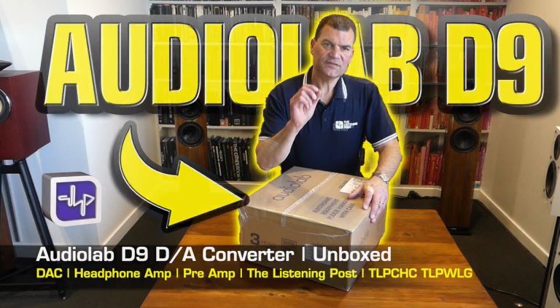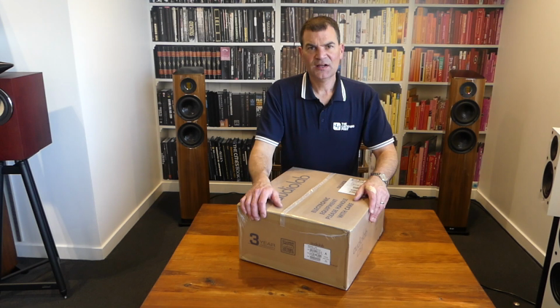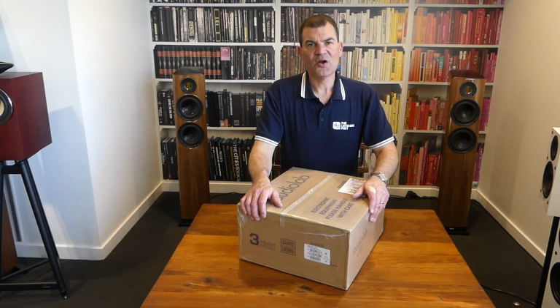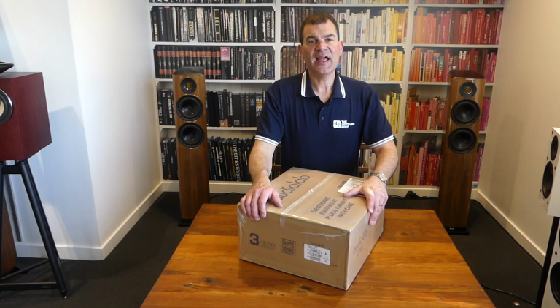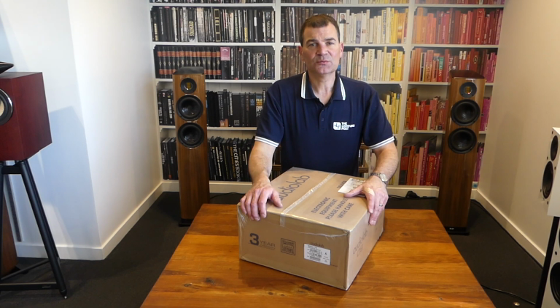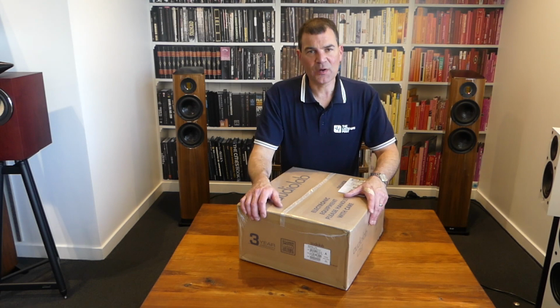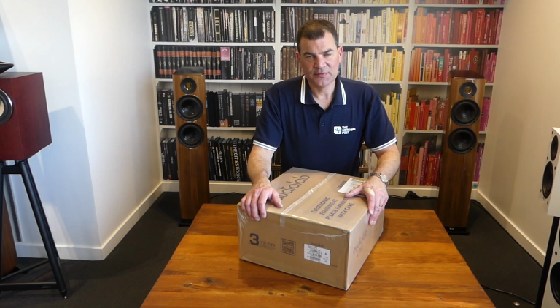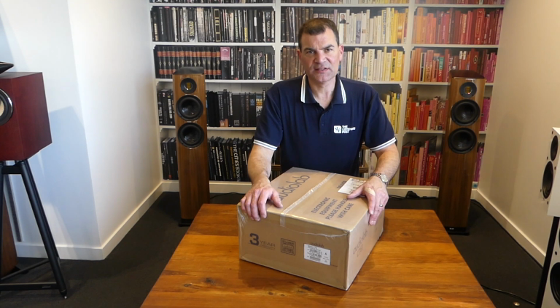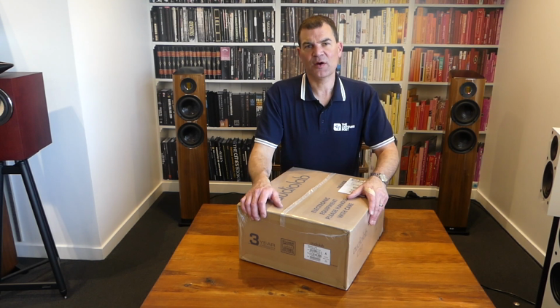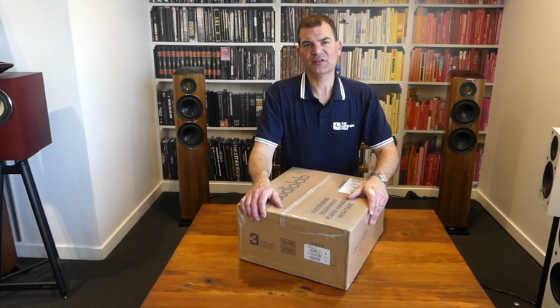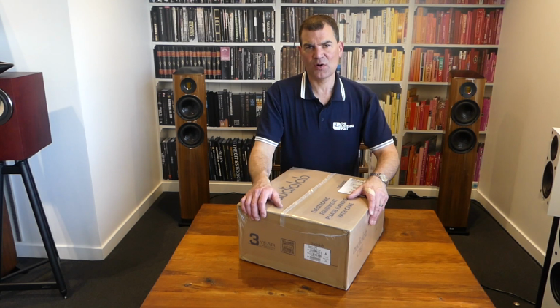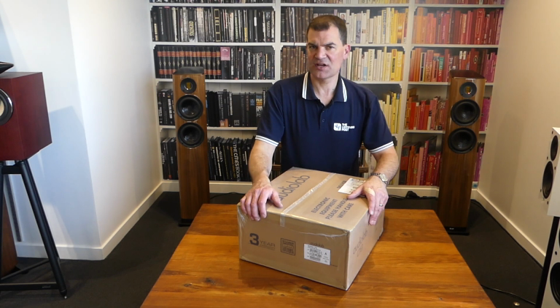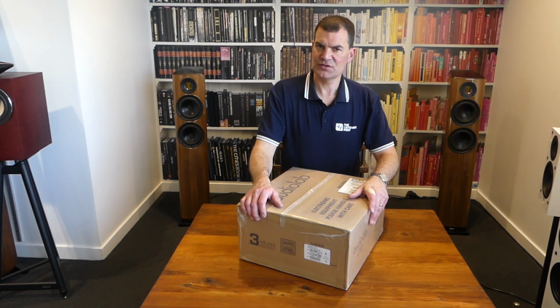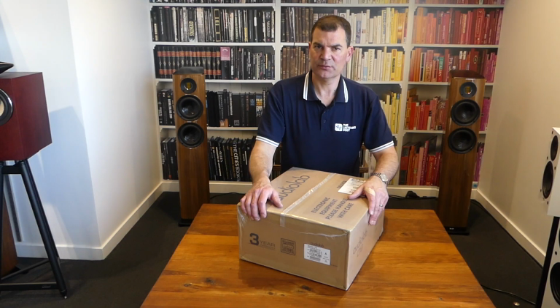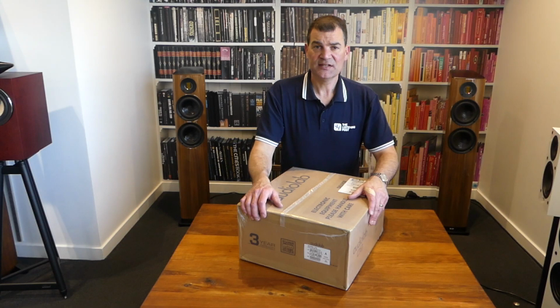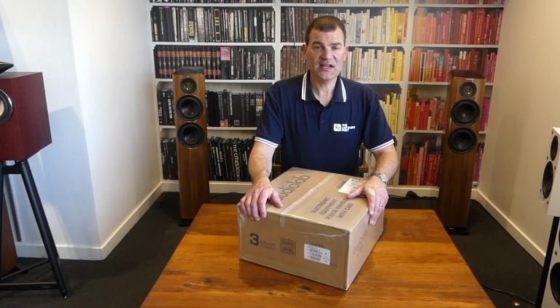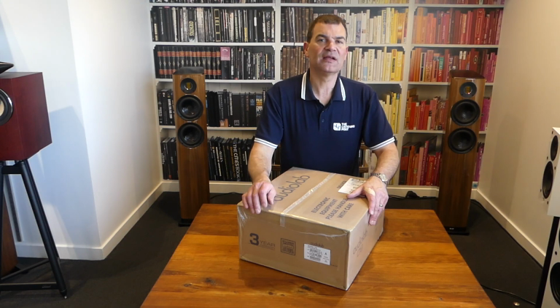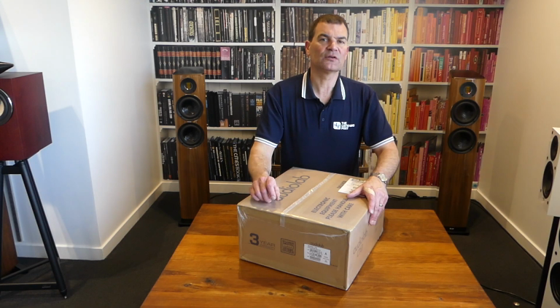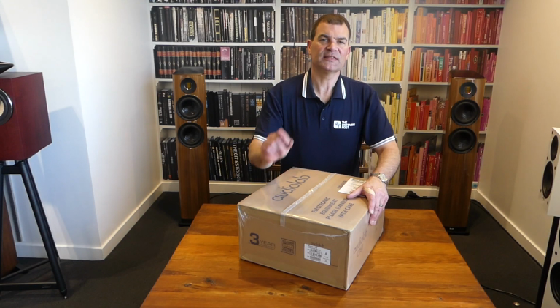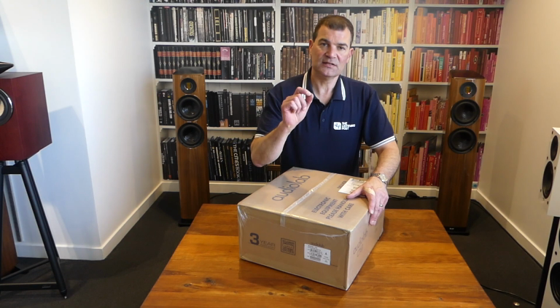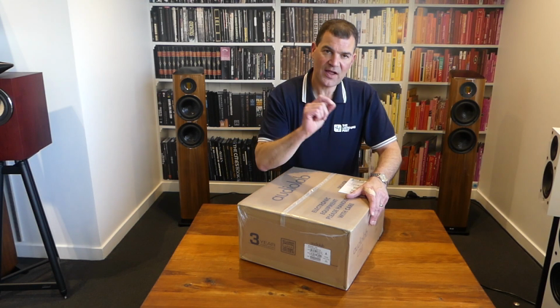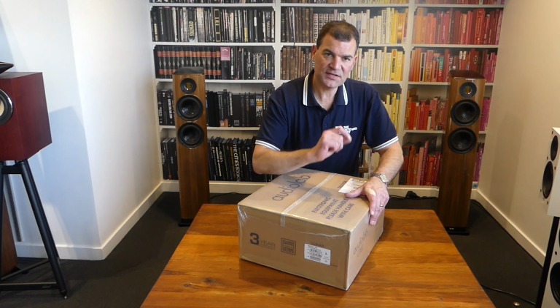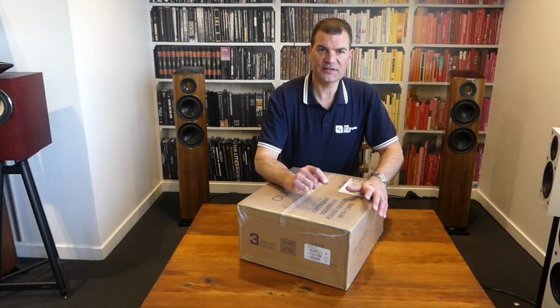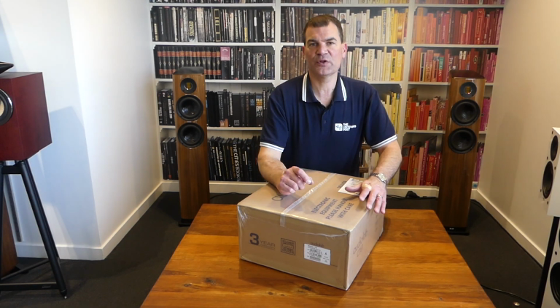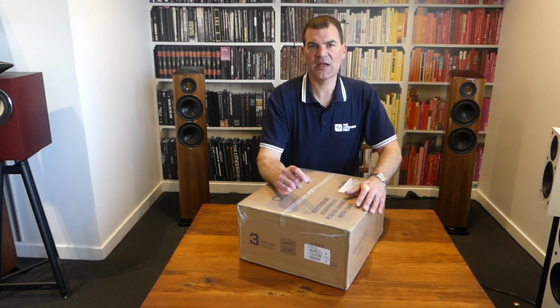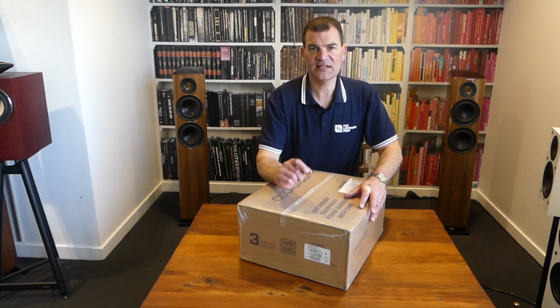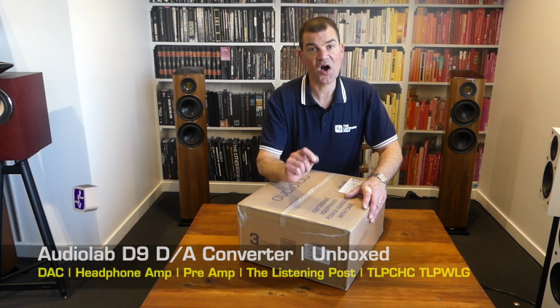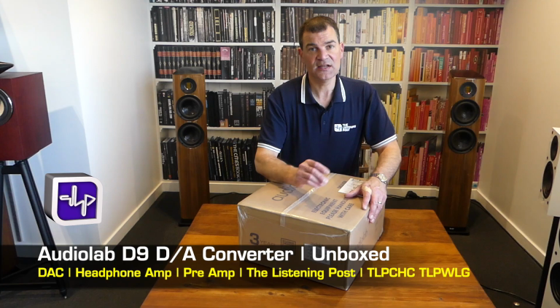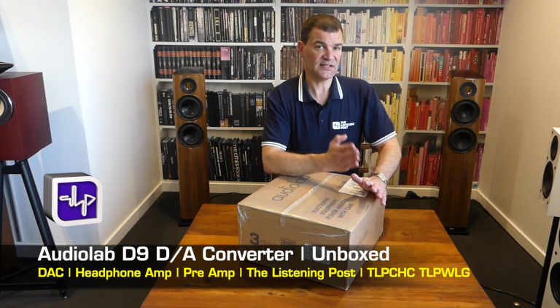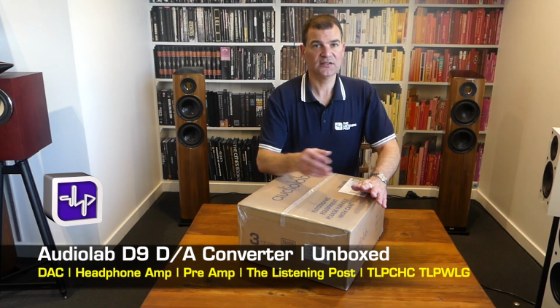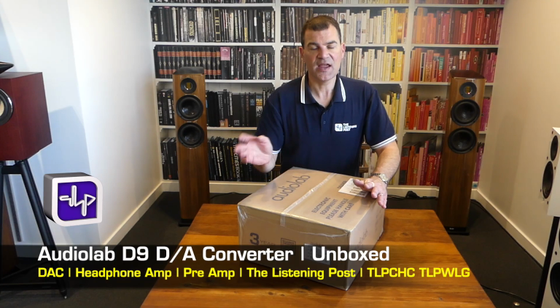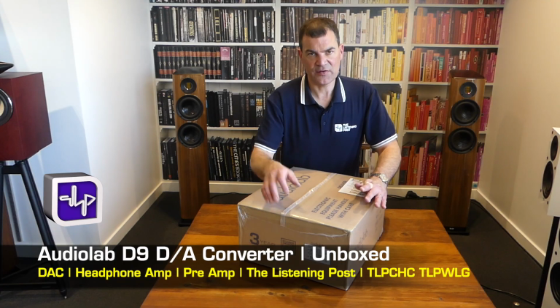Hello and welcome to the Listening Post's unboxing channel on YouTube. Today I'm unboxing the long-anticipated Audiolab D9 DAC headphone amp.